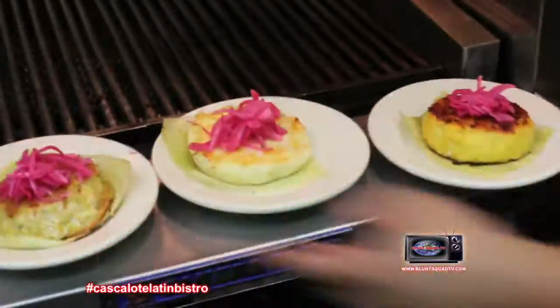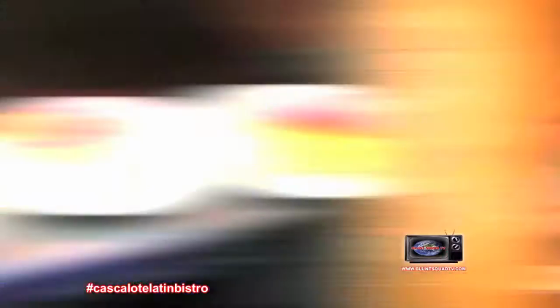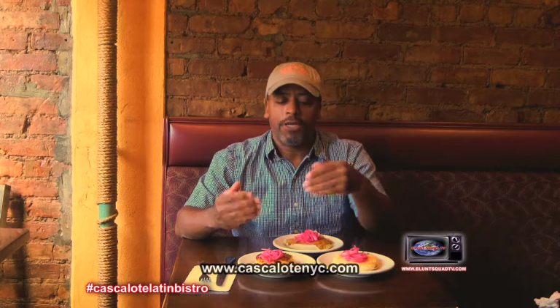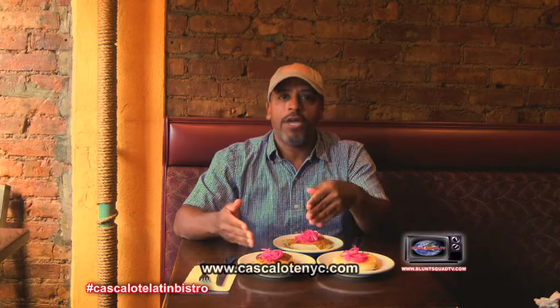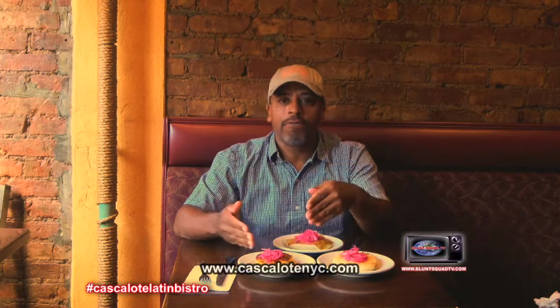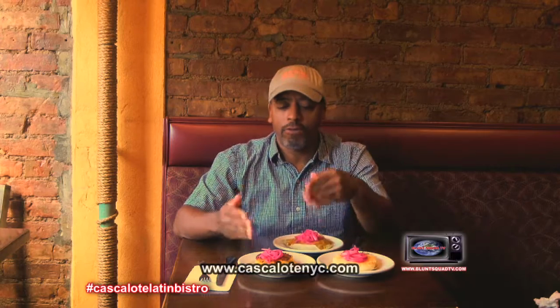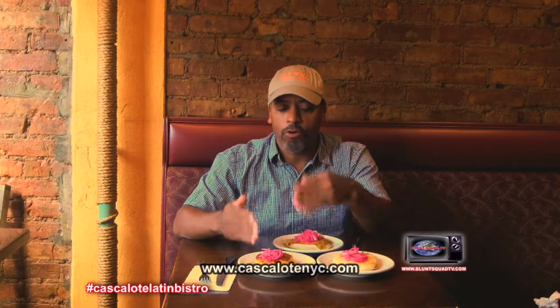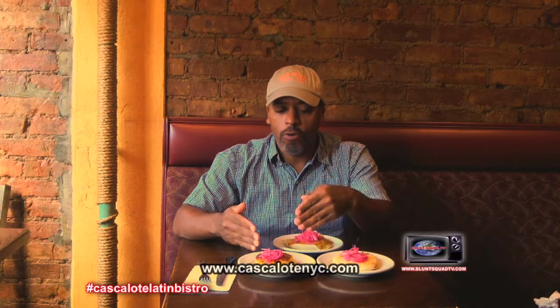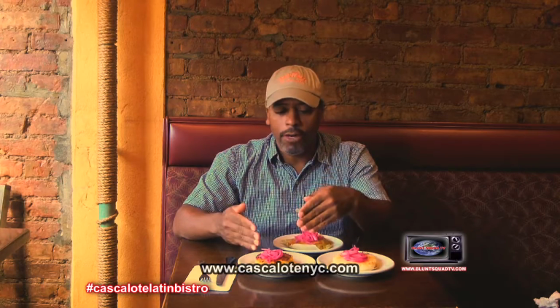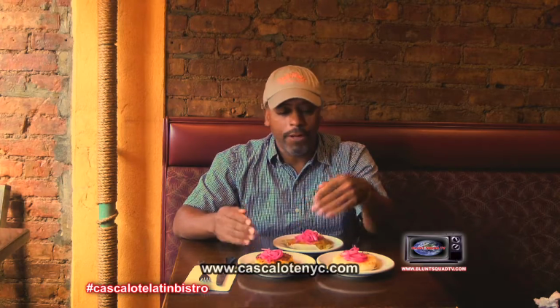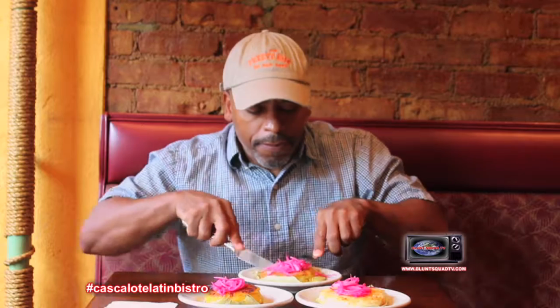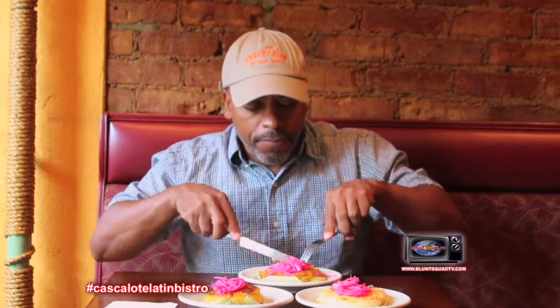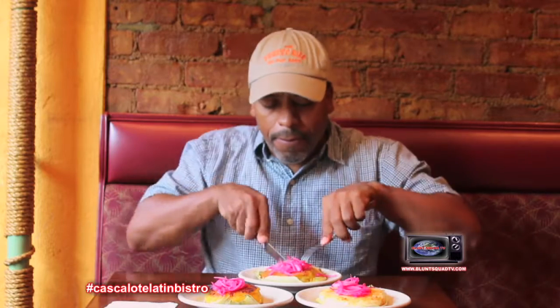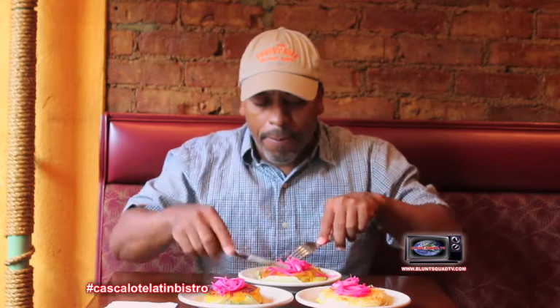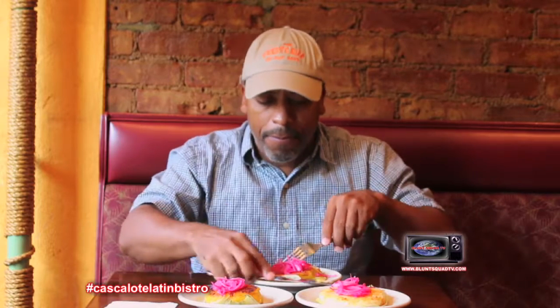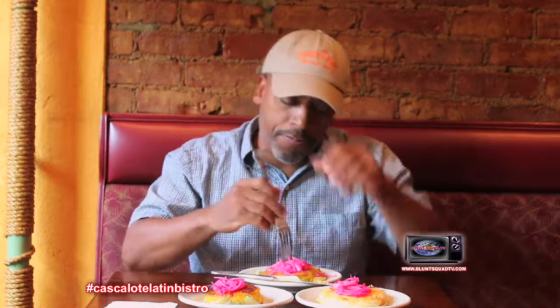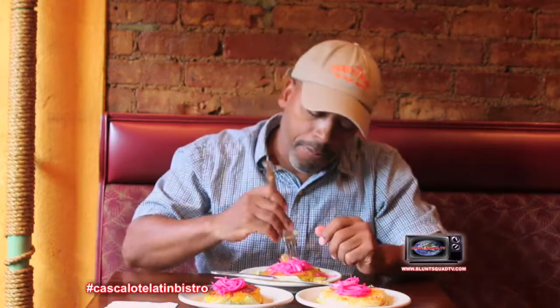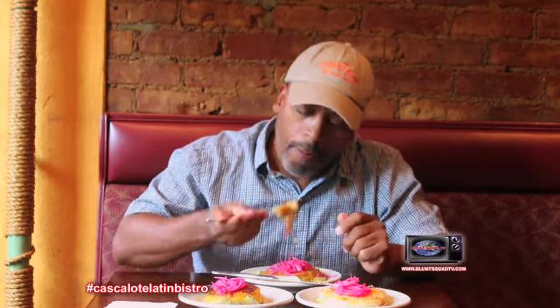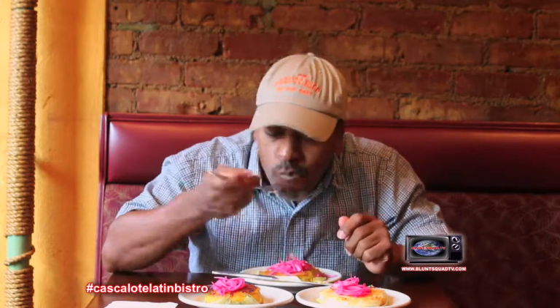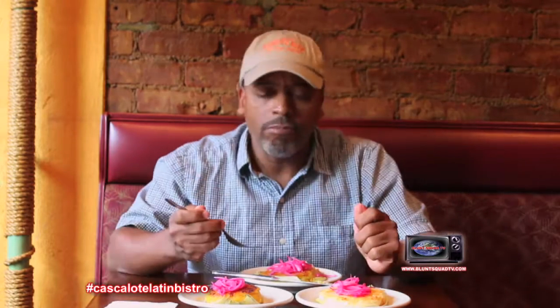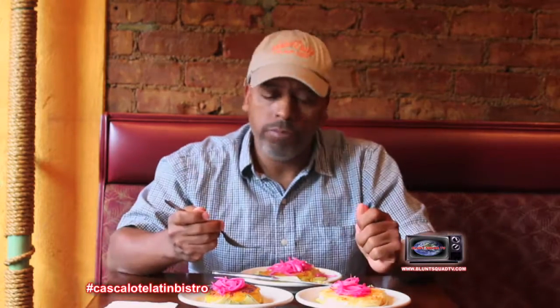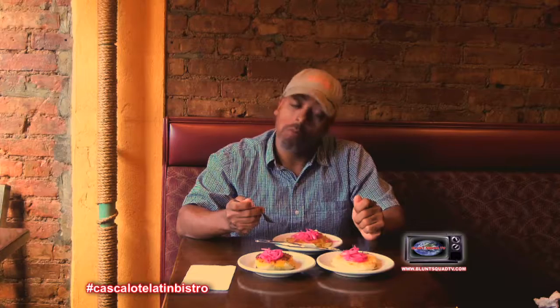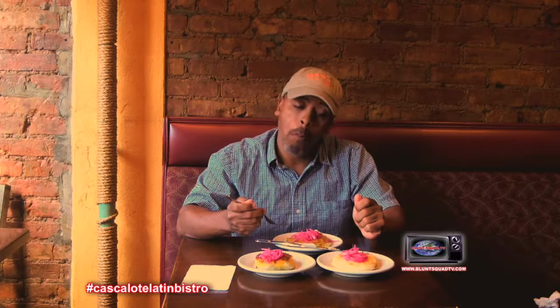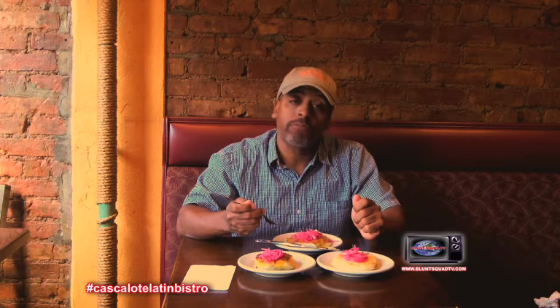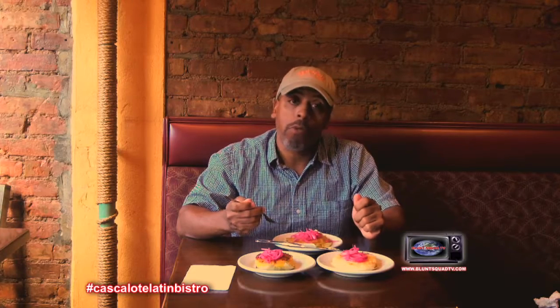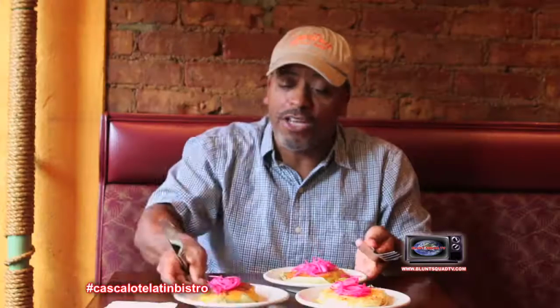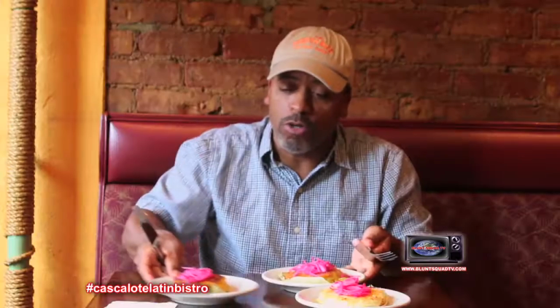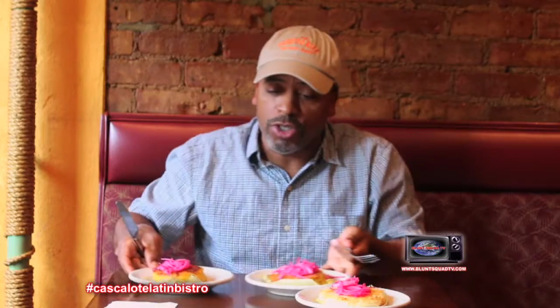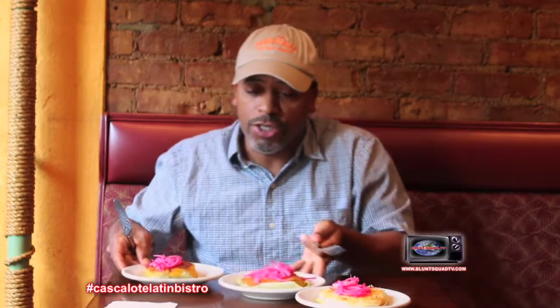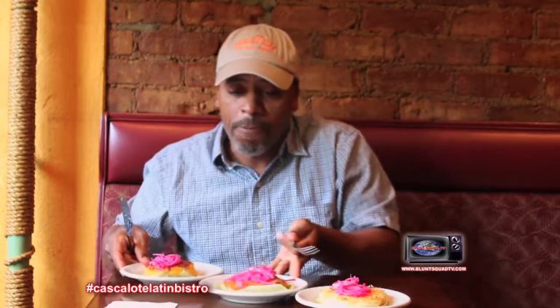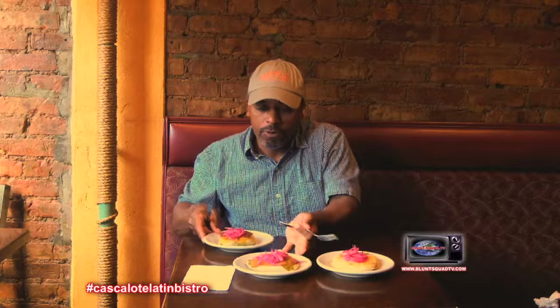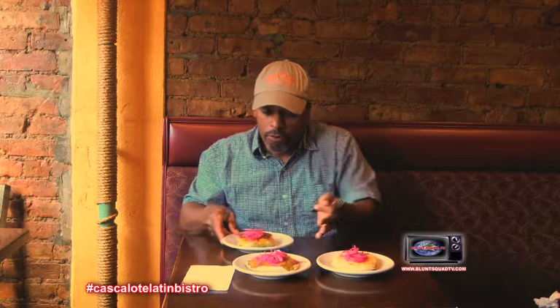Here we have the choclo arepa — the choclo.